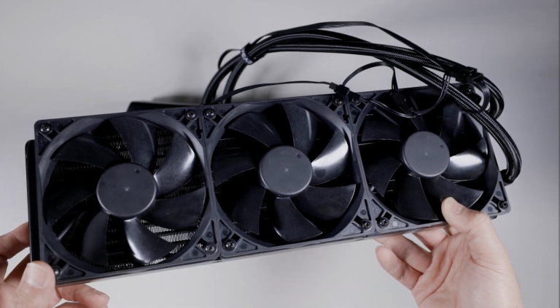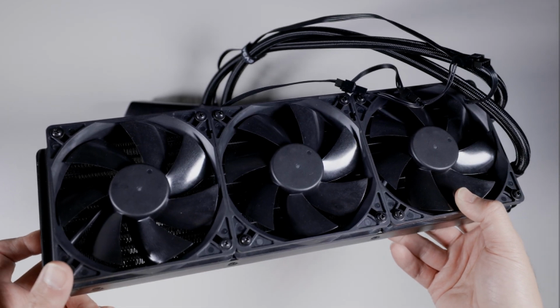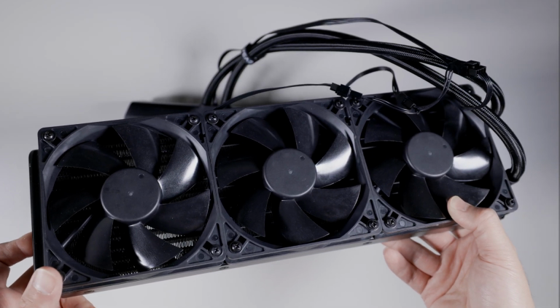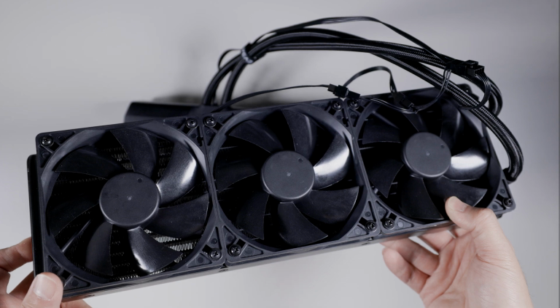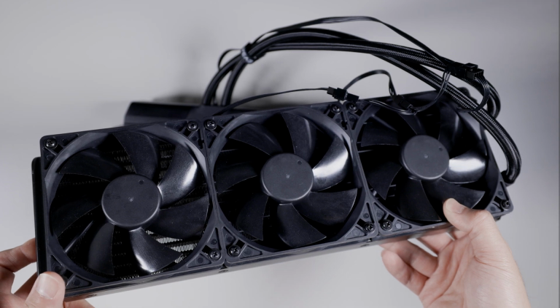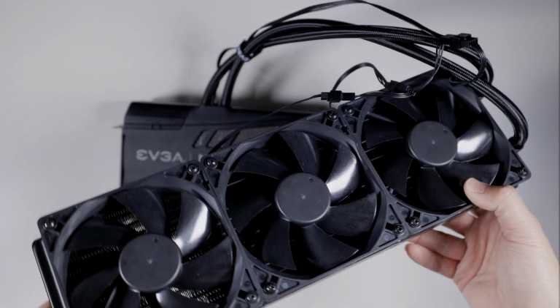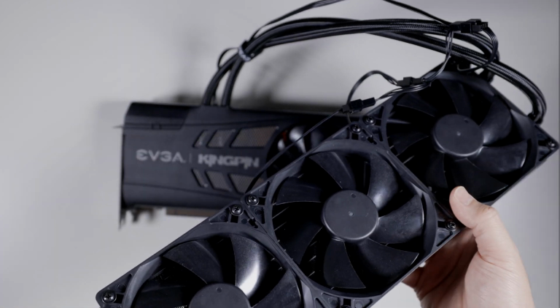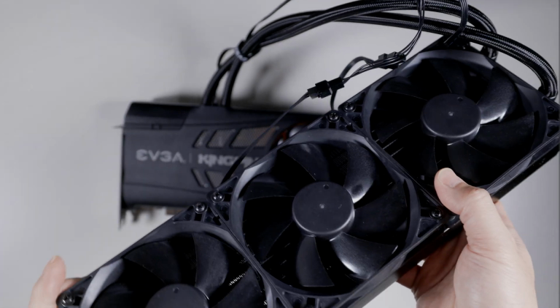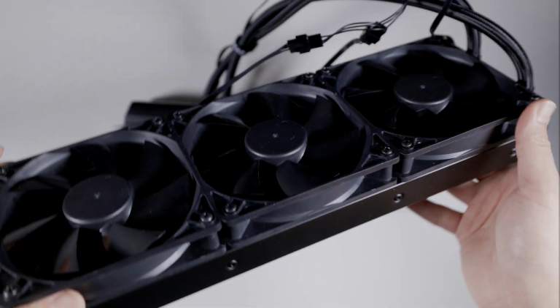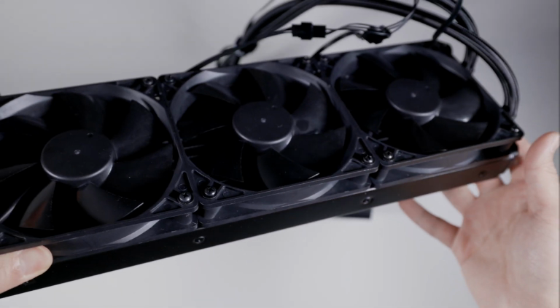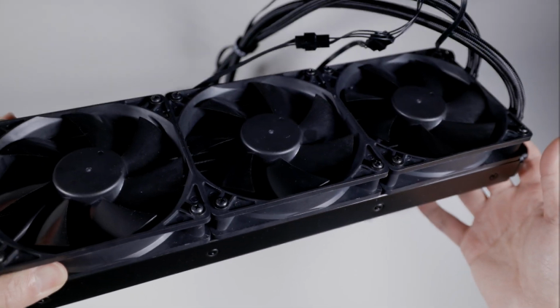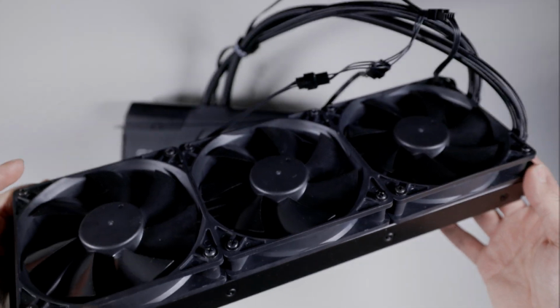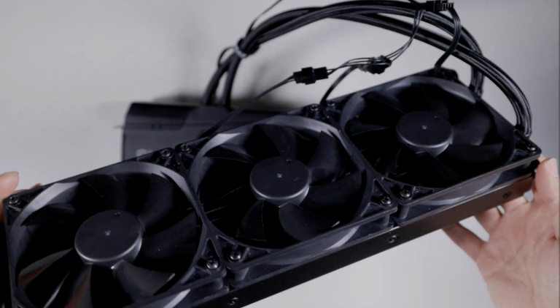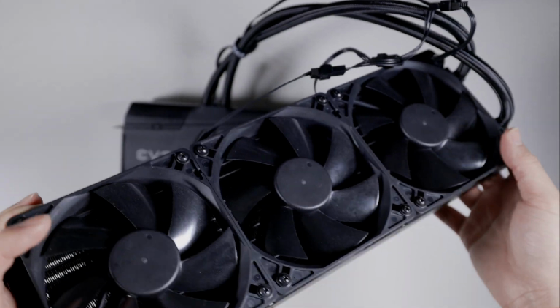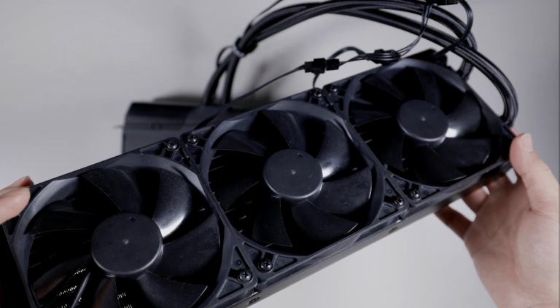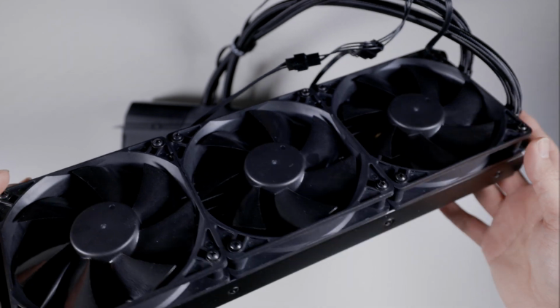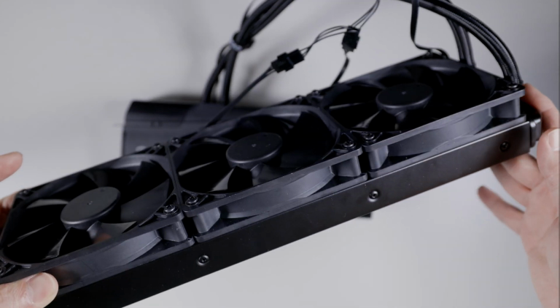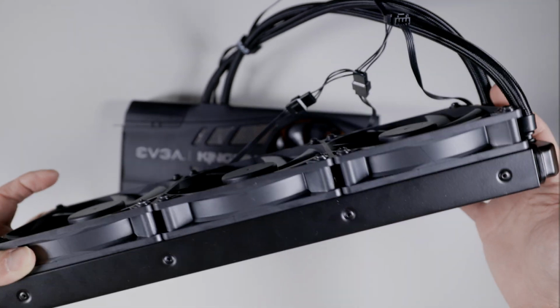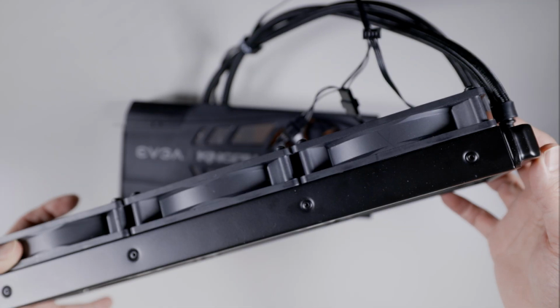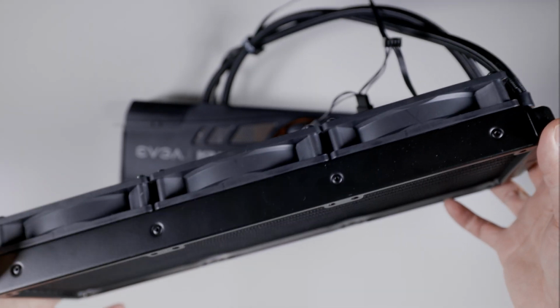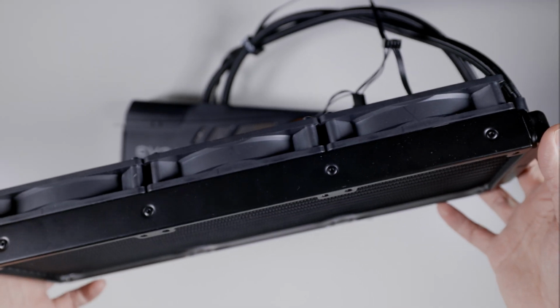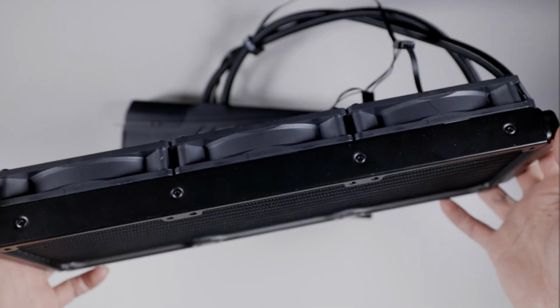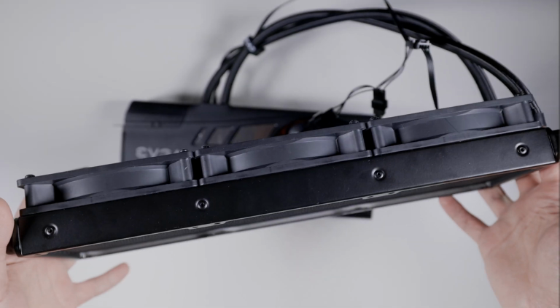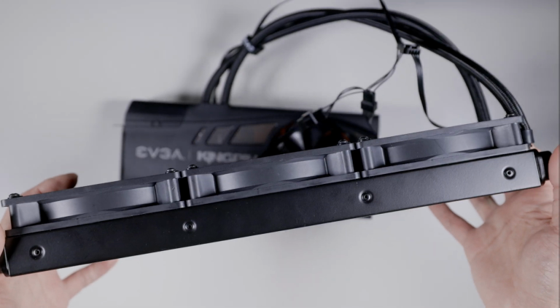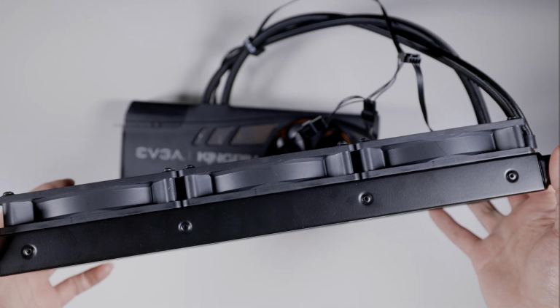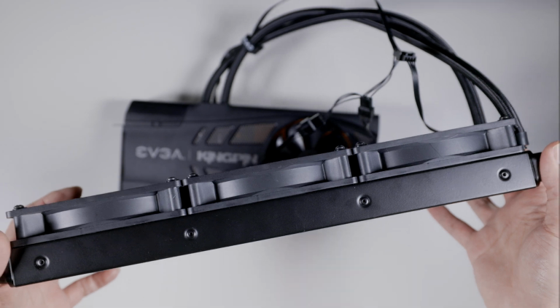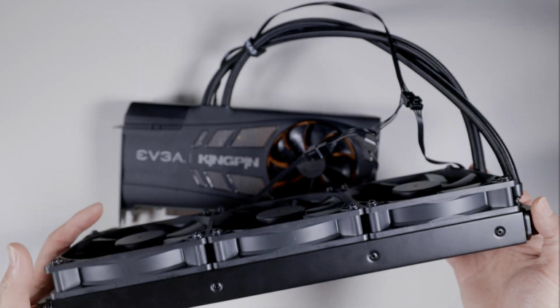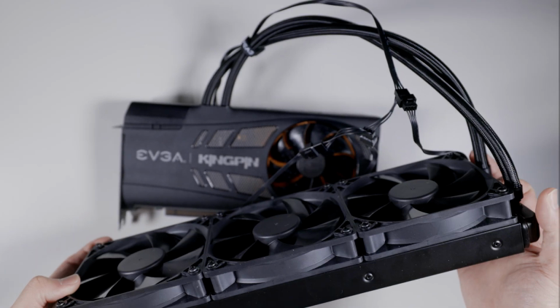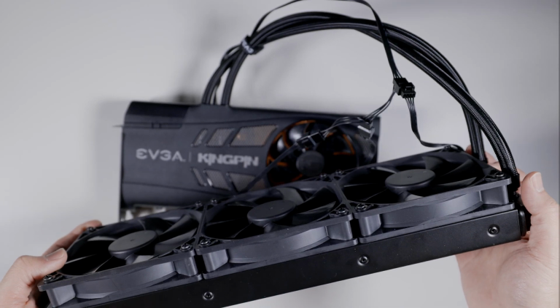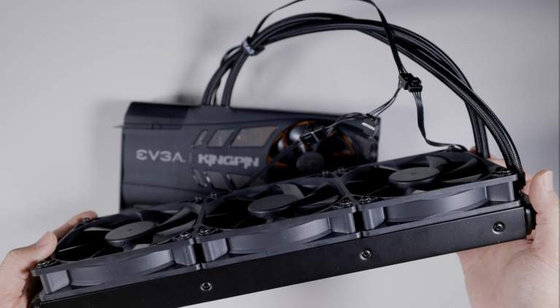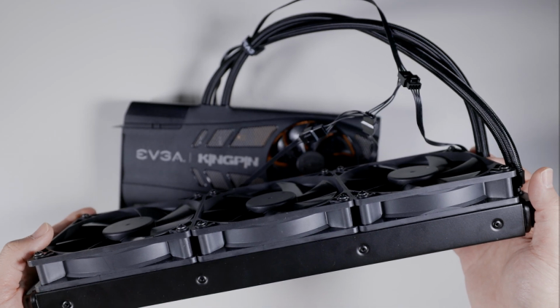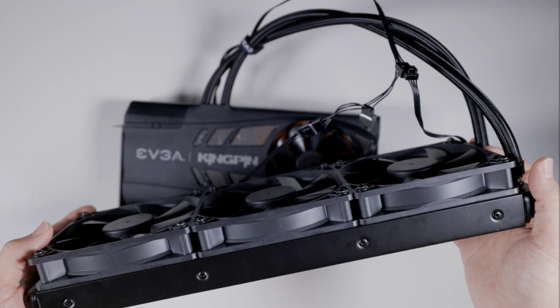And I know EVGA doesn't make amazing fans, but they have better fans than this. When you spend $2,000 you should get better fans. This GPU has a $500 premium. So let's just say this AIO is a hundred bucks — not even — because it's got cheap fans. You can buy an EVGA AIO all day long for a hundred bucks.